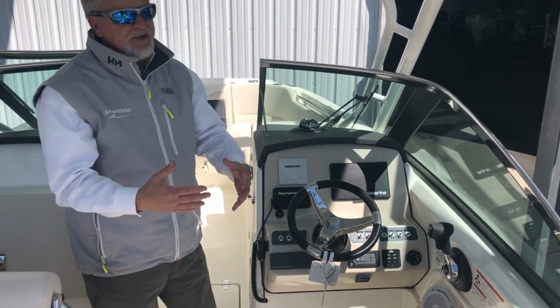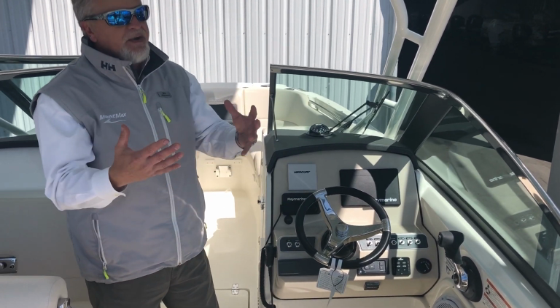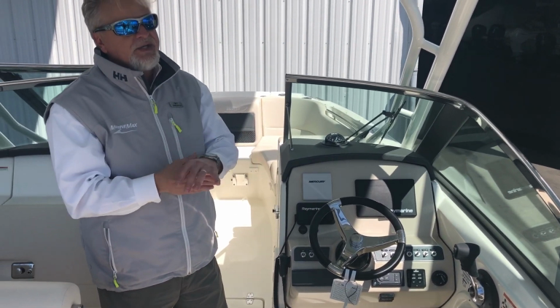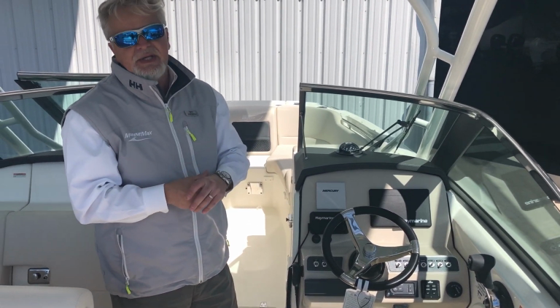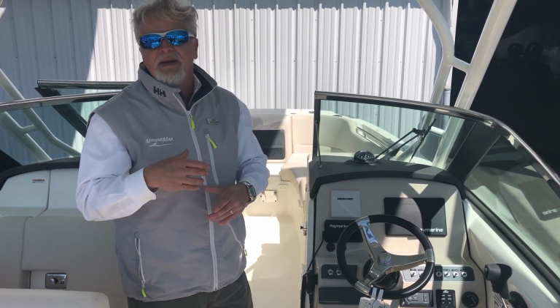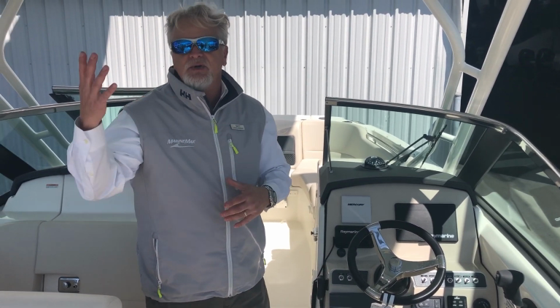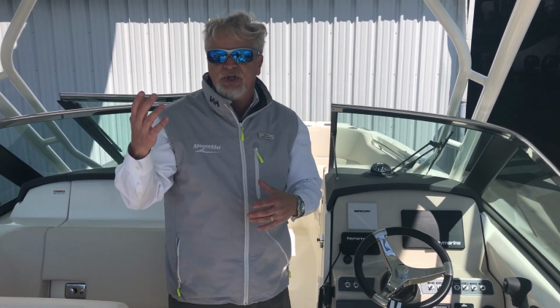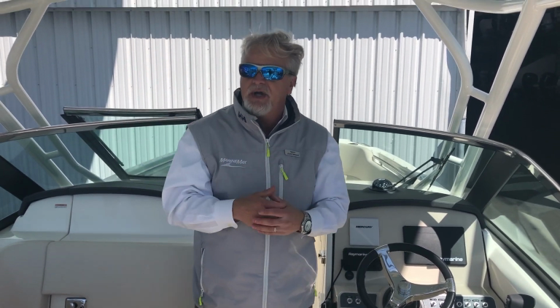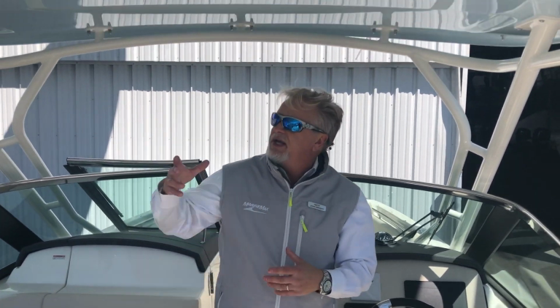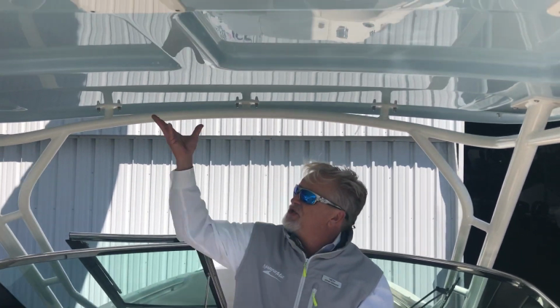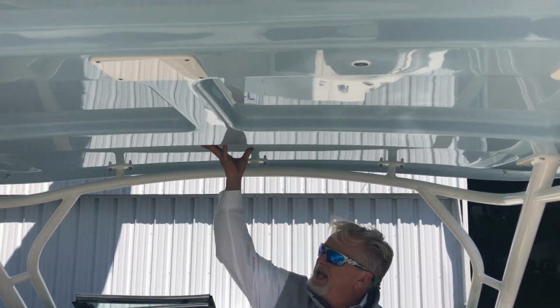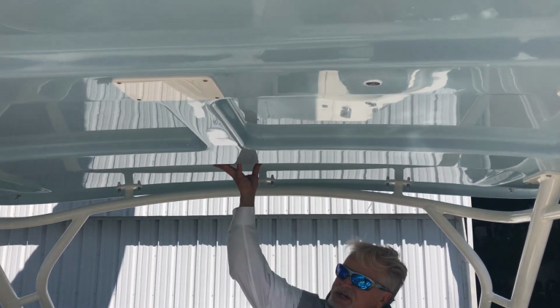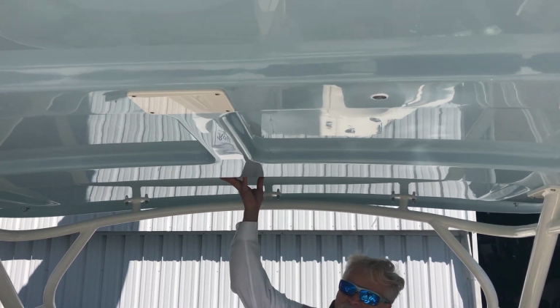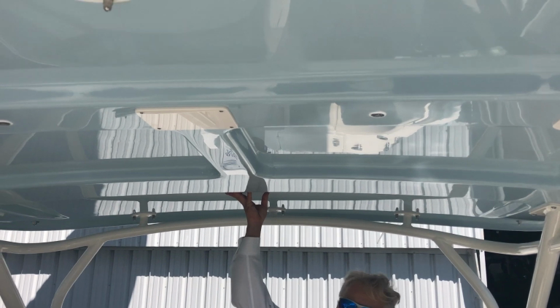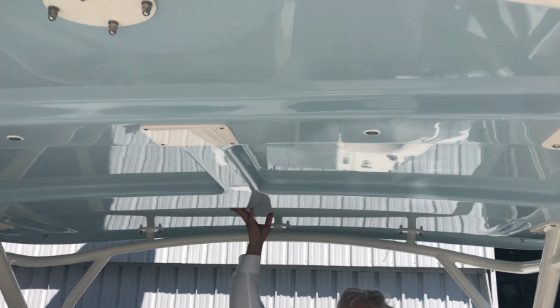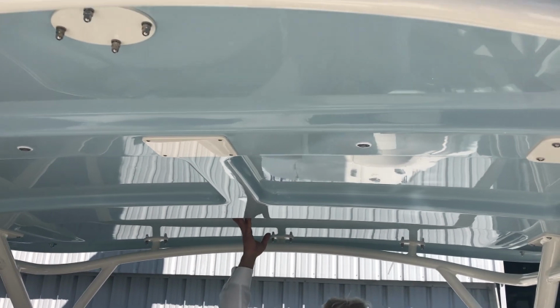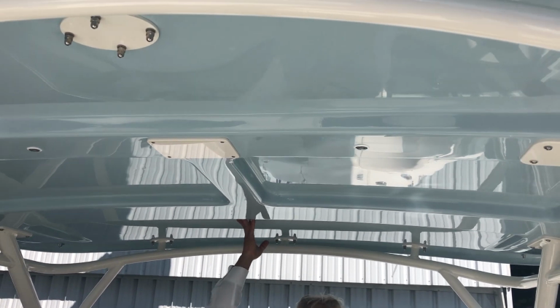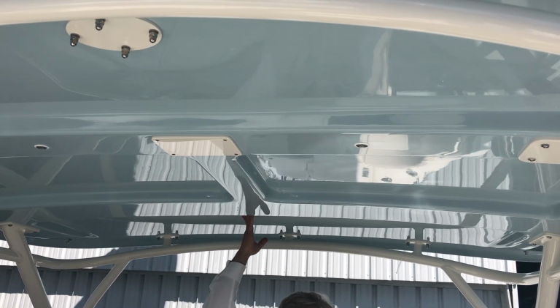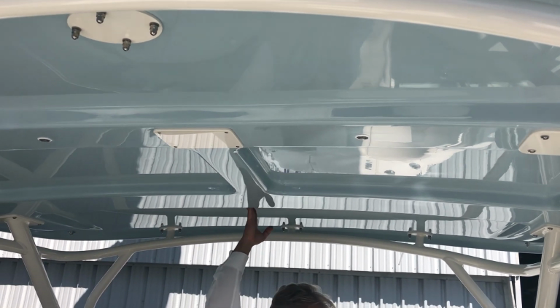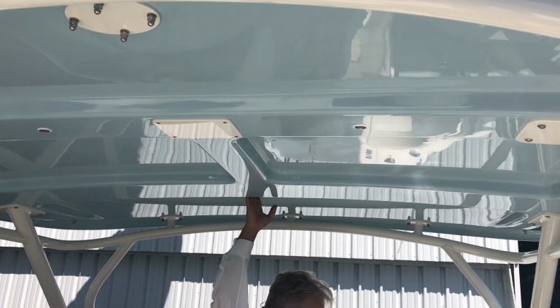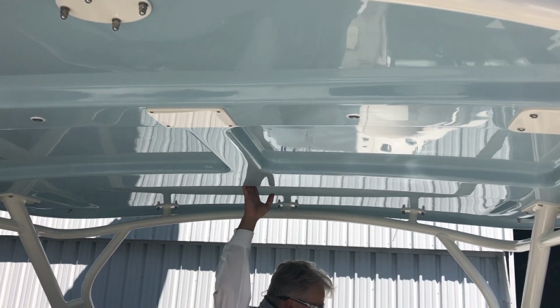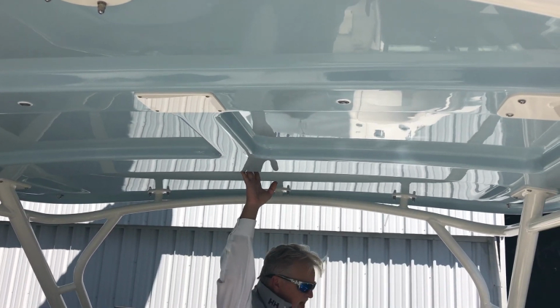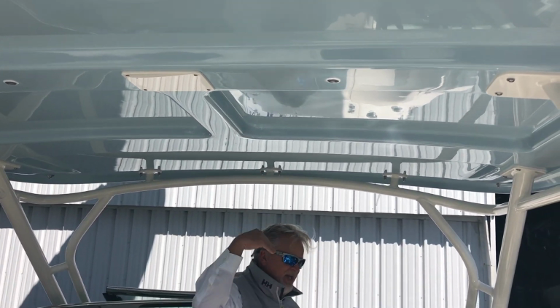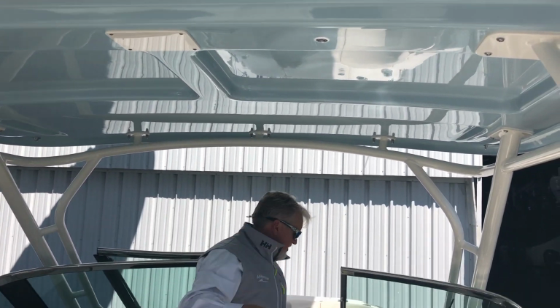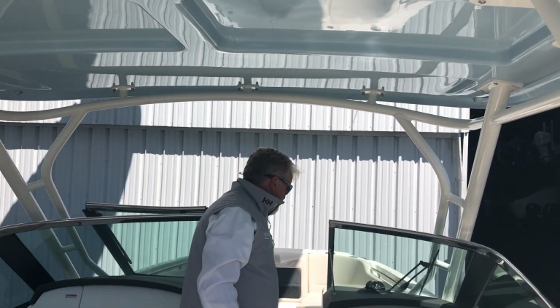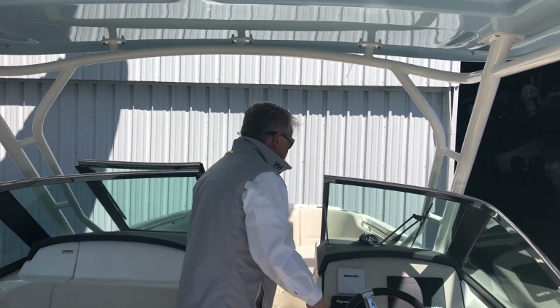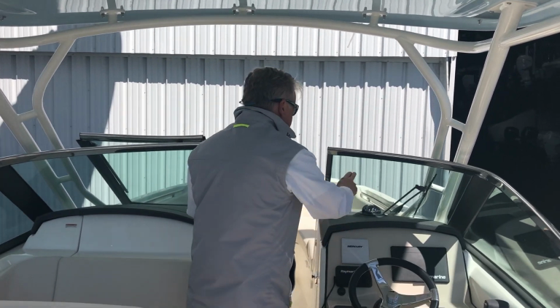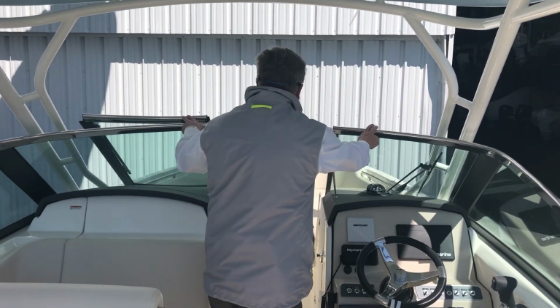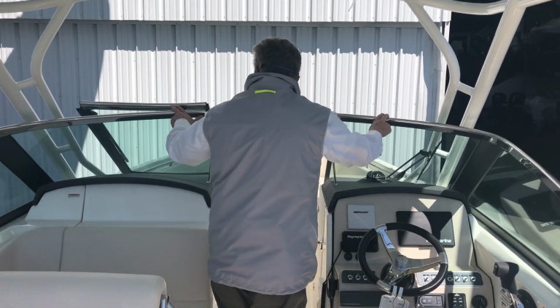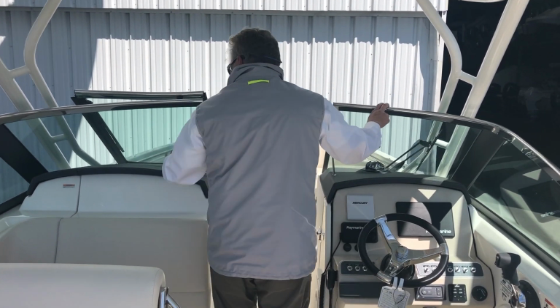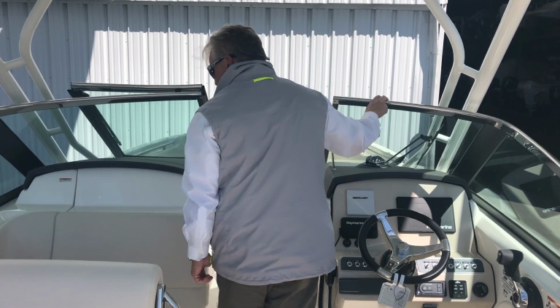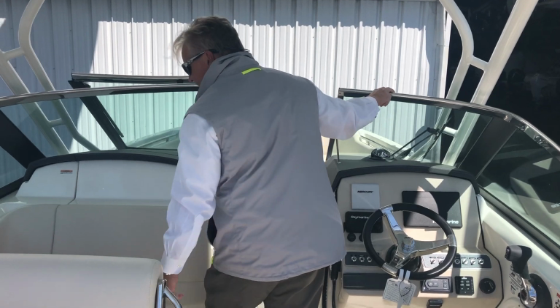This boat is the light blue gel coat. As you see, it has the color match under the hard top to match the outside of the hull, and a stainless steel windshield cap.